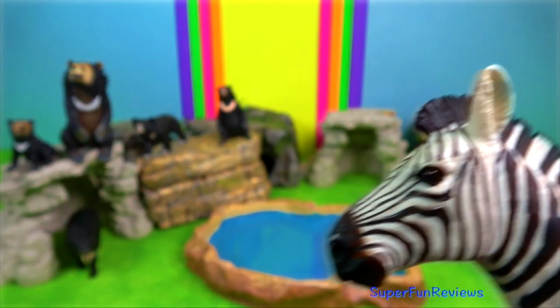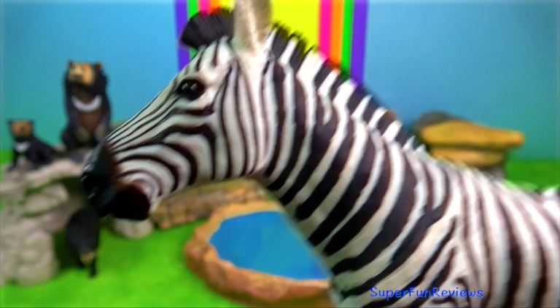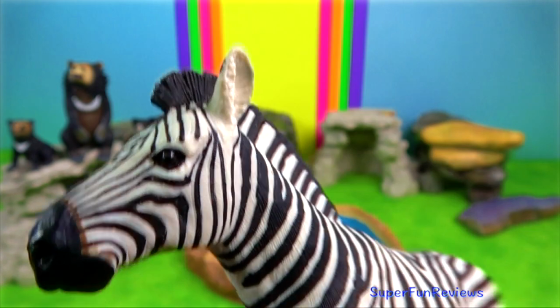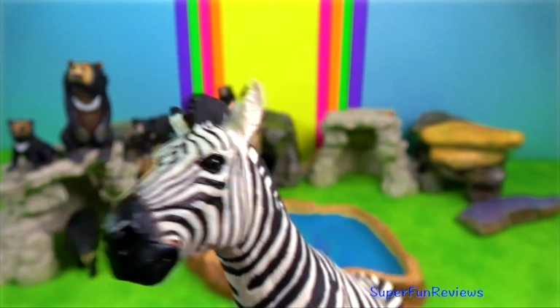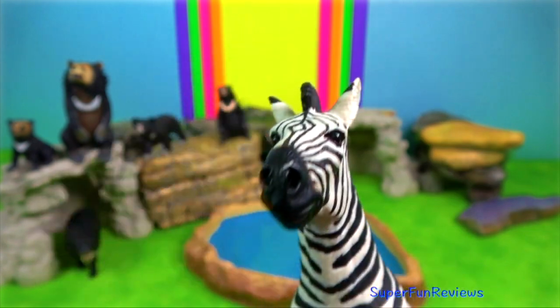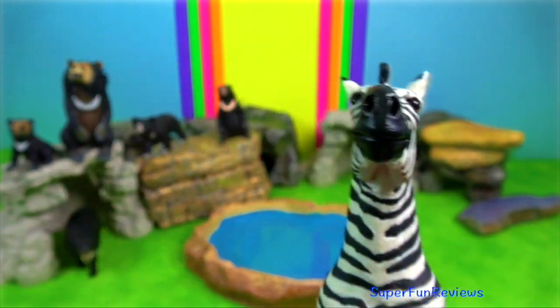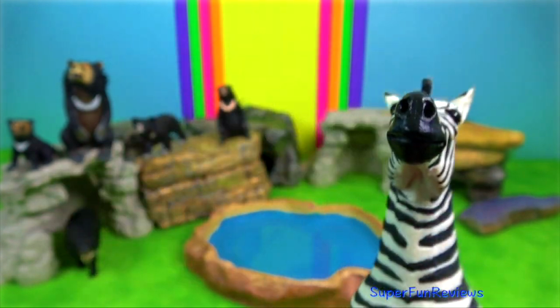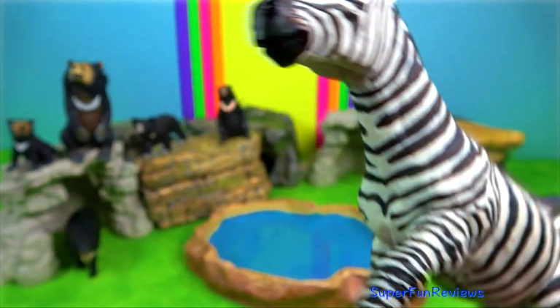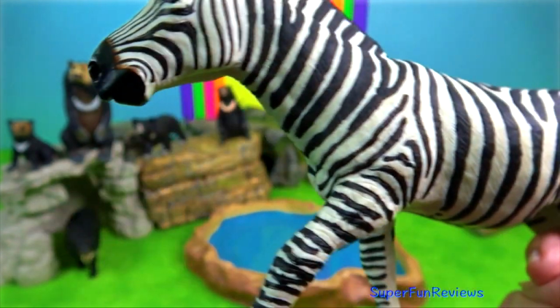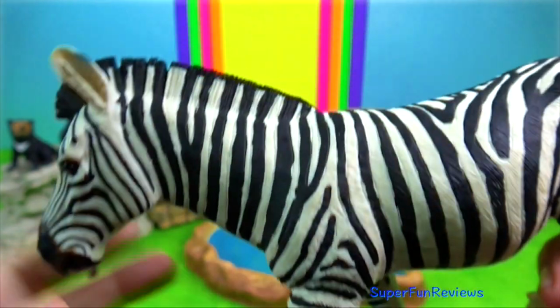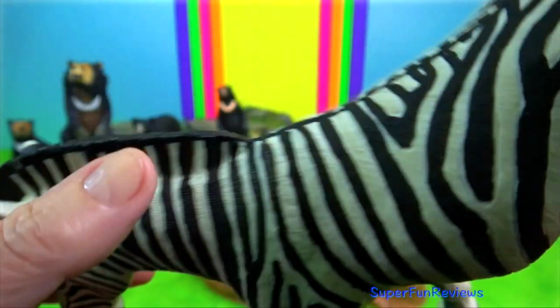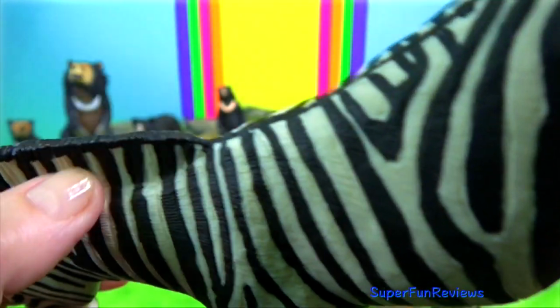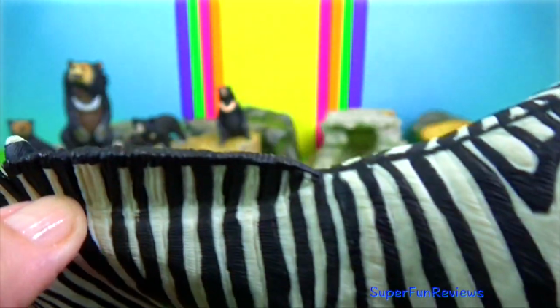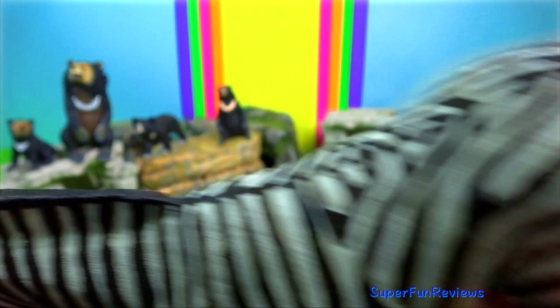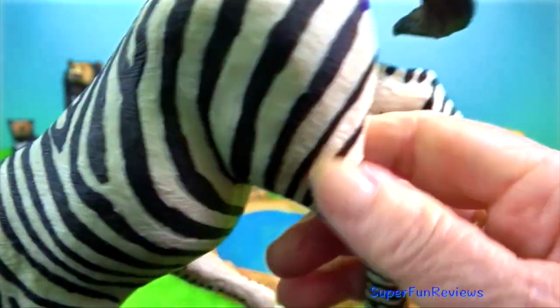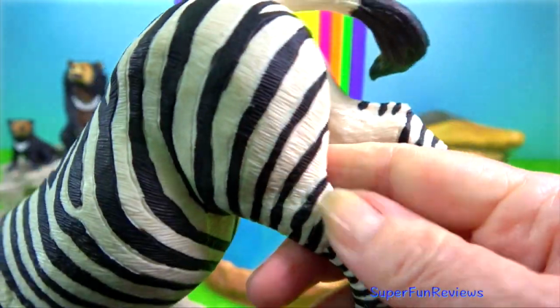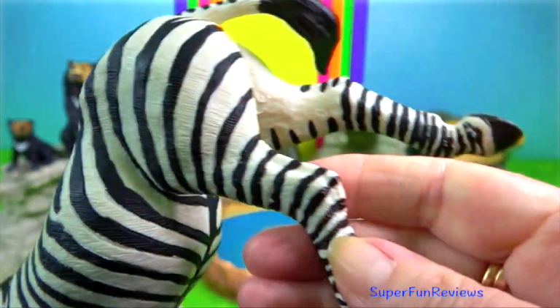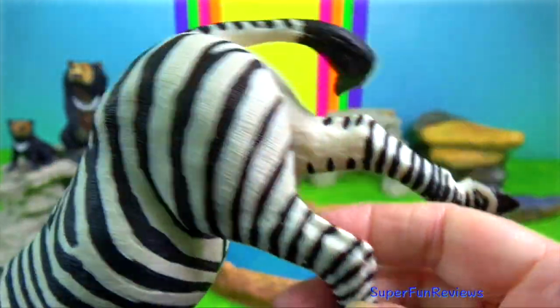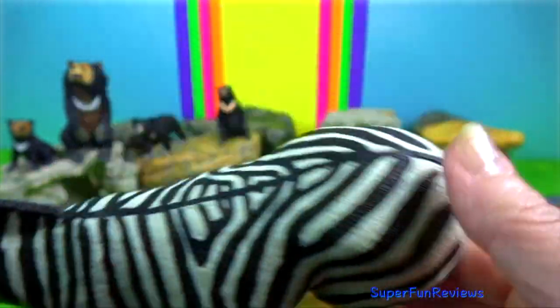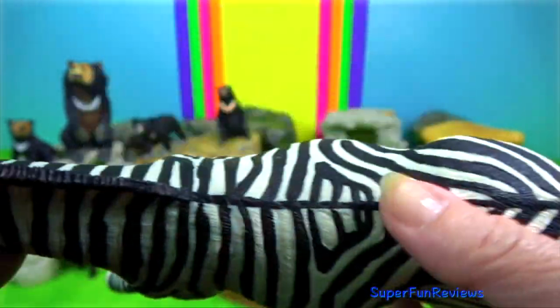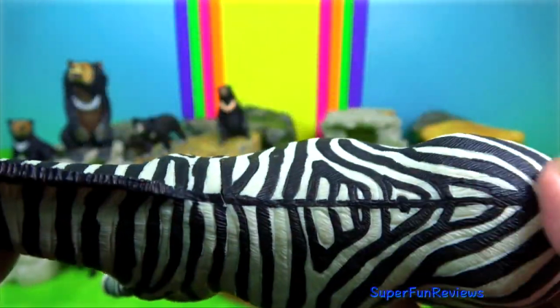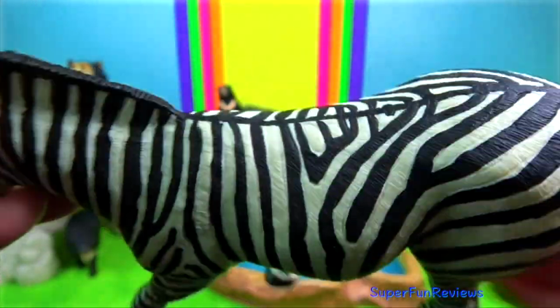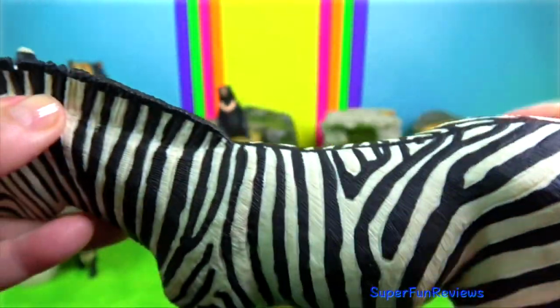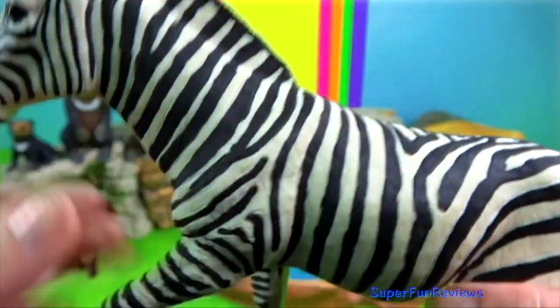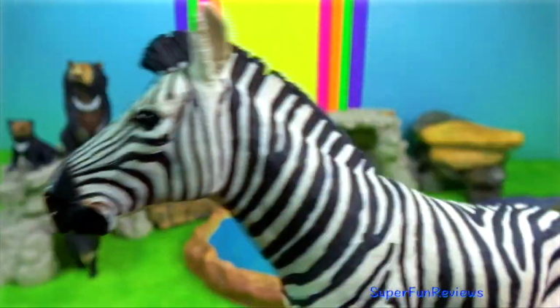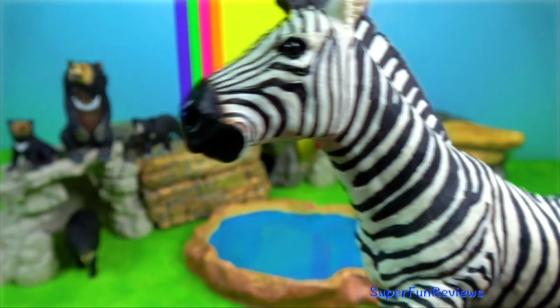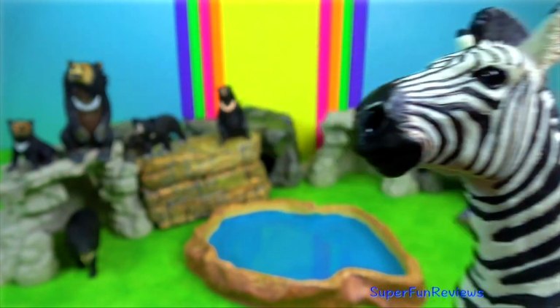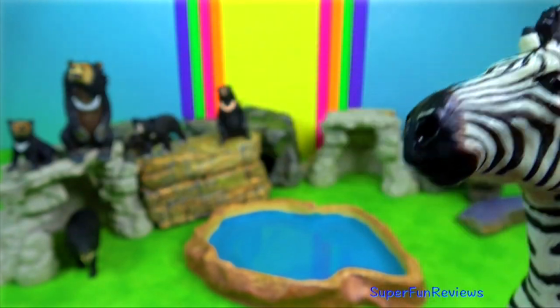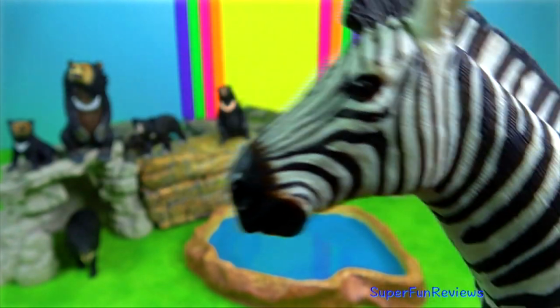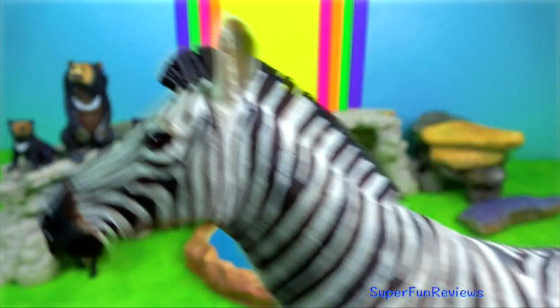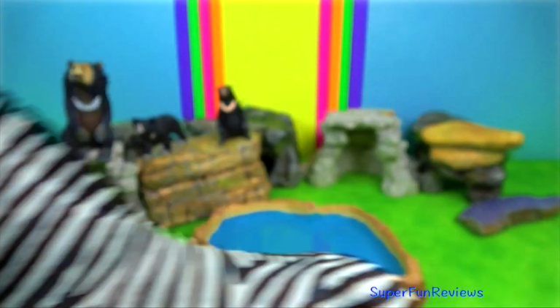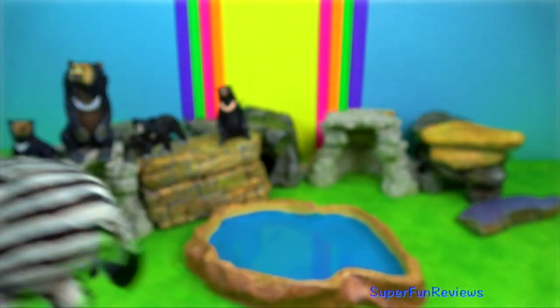Zebra — biting and kicking are a zebra's defence tactics. When threatened by lions, zebras flee, and when caught, they are rarely effective in fighting off the big cats.